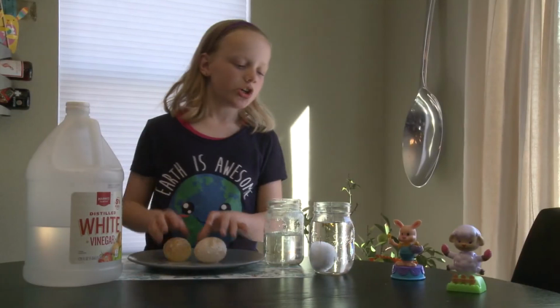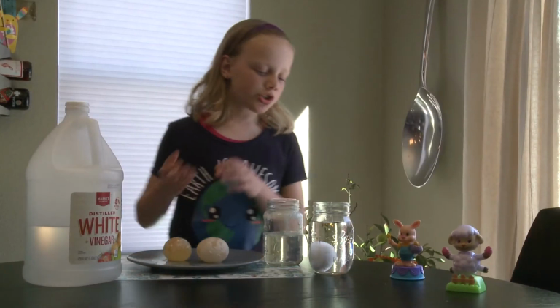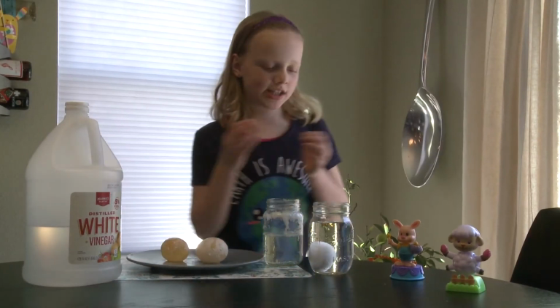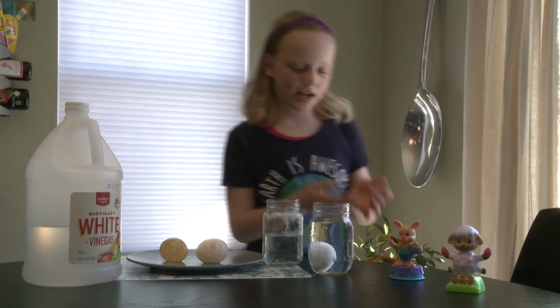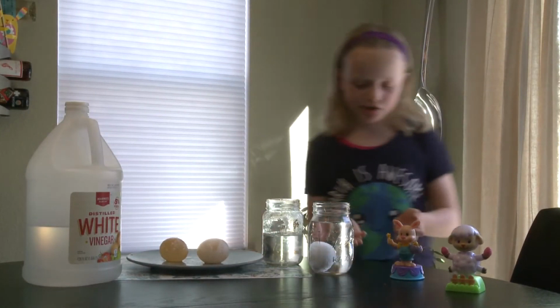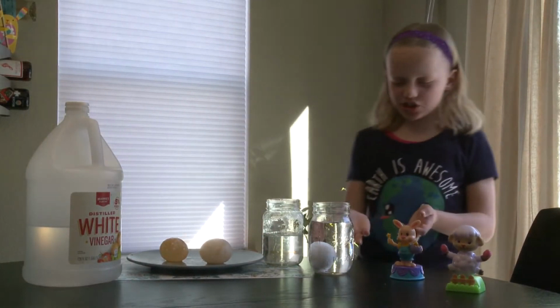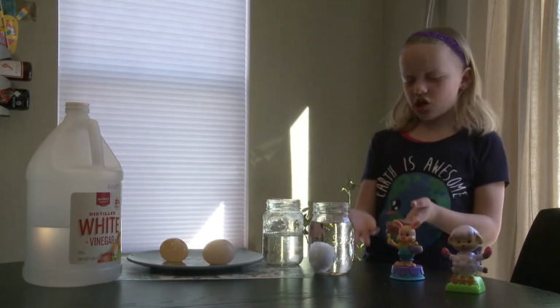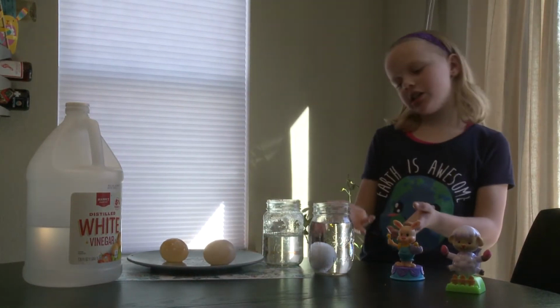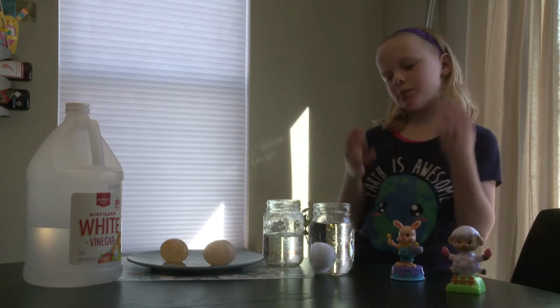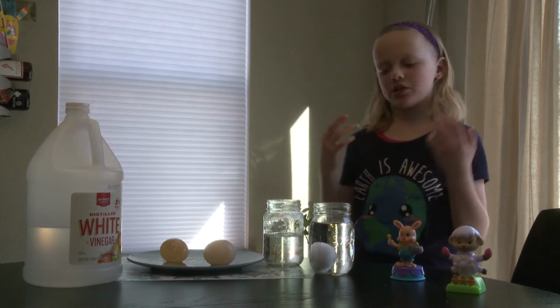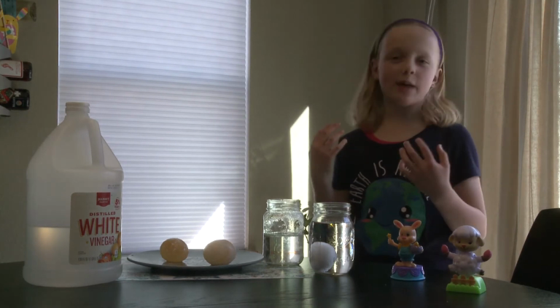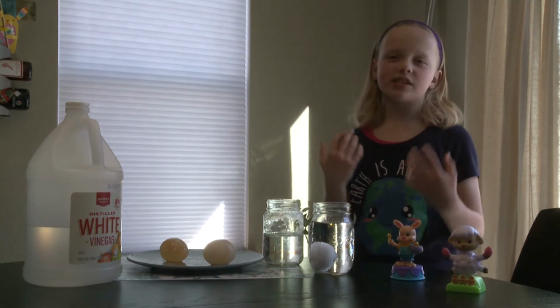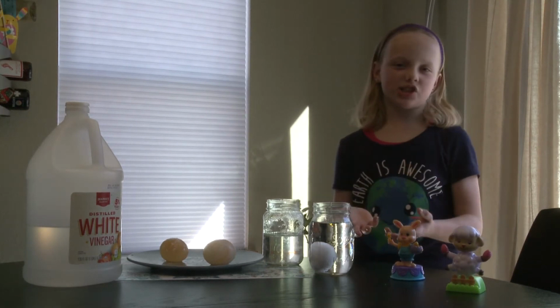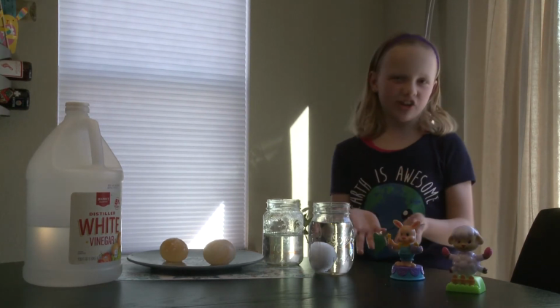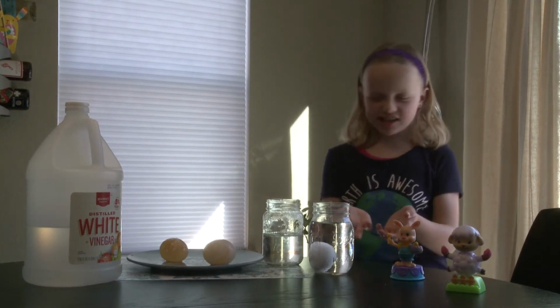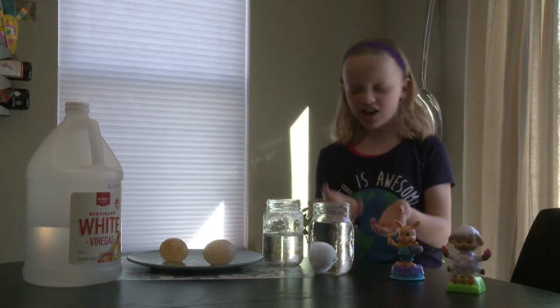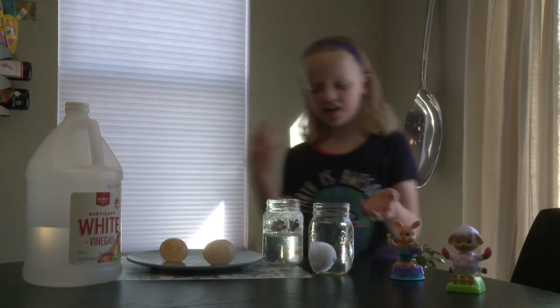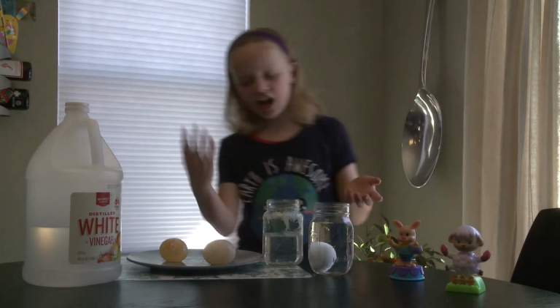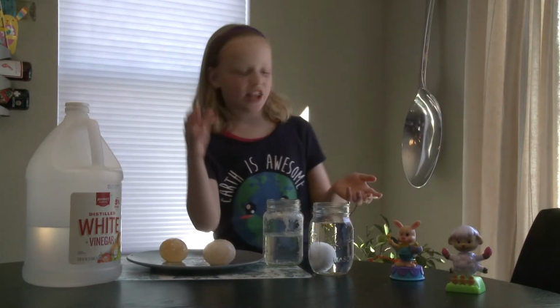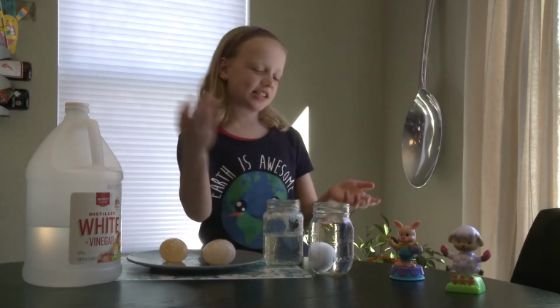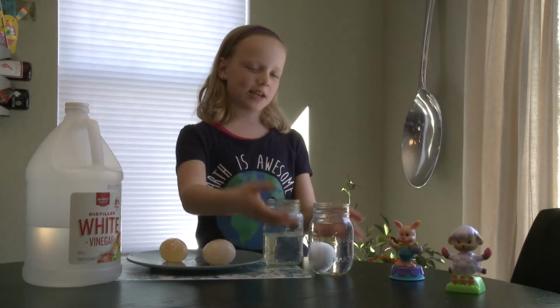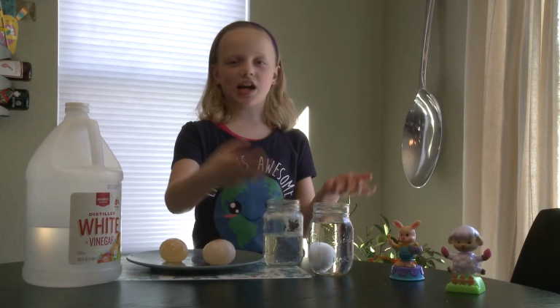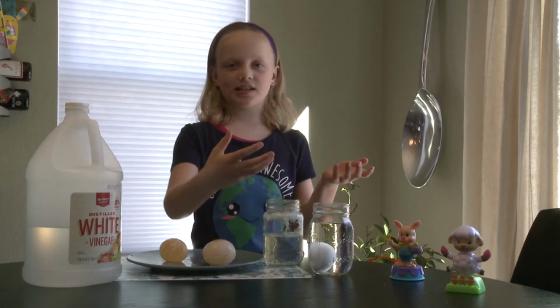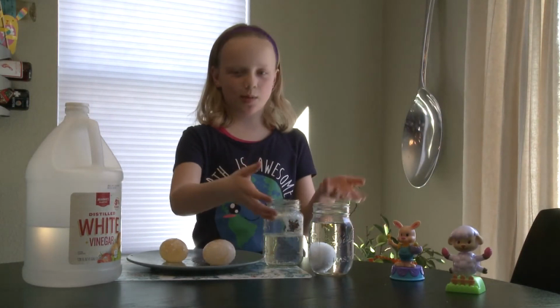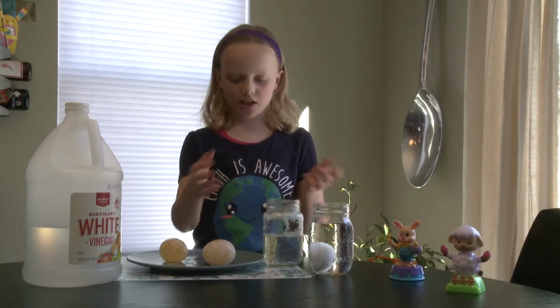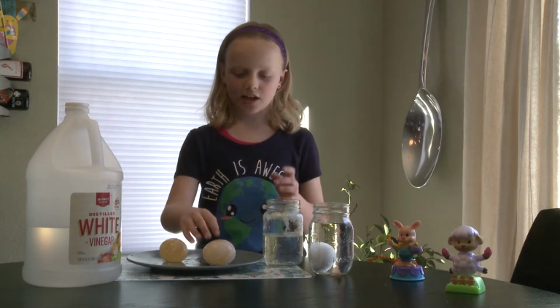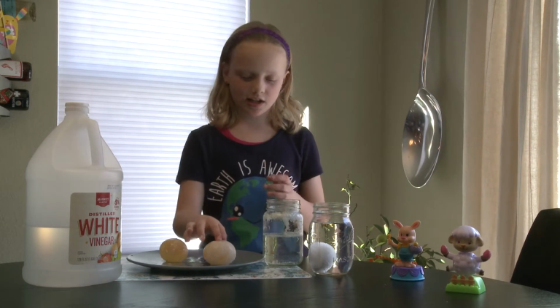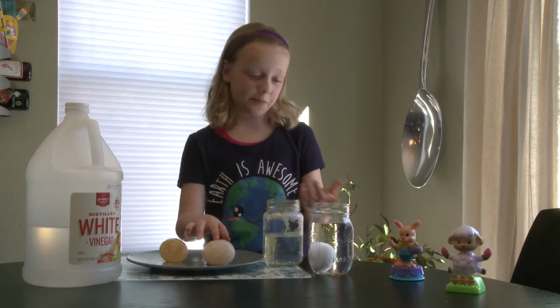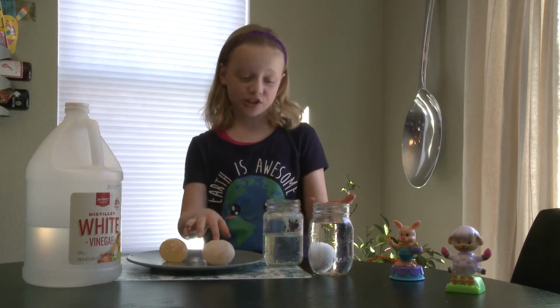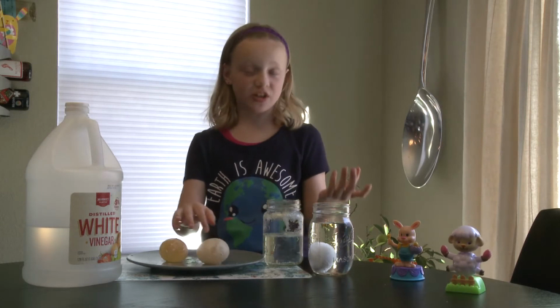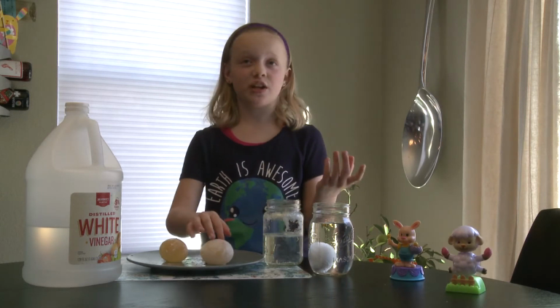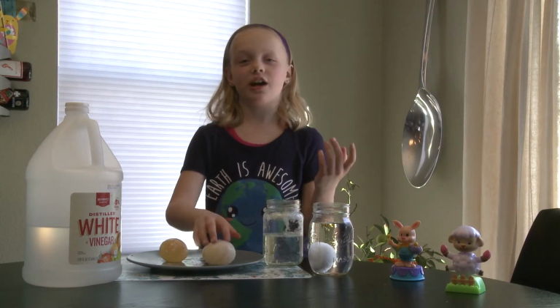This egg is just starting the experiment, so obviously the shell is still on everything. It's the same size, same everything, except now it's sitting in vinegar.